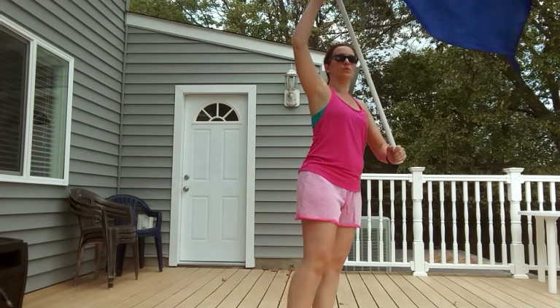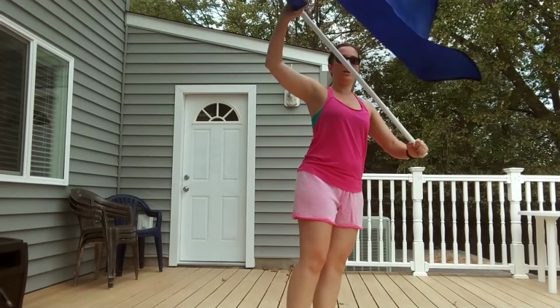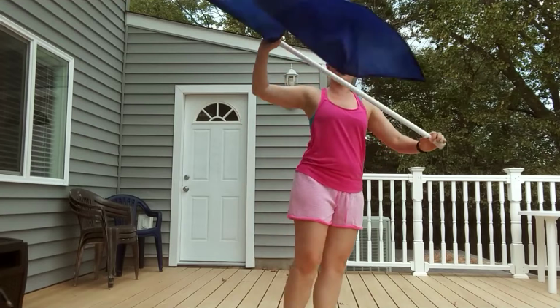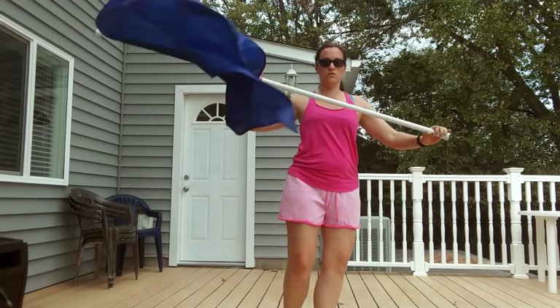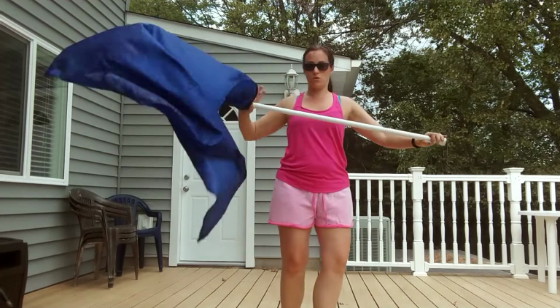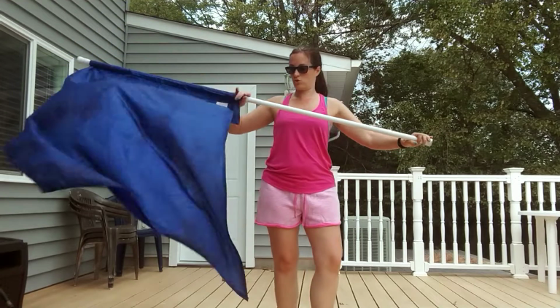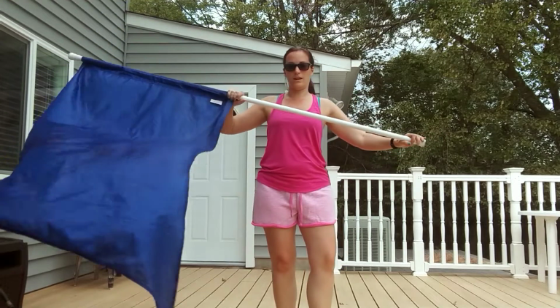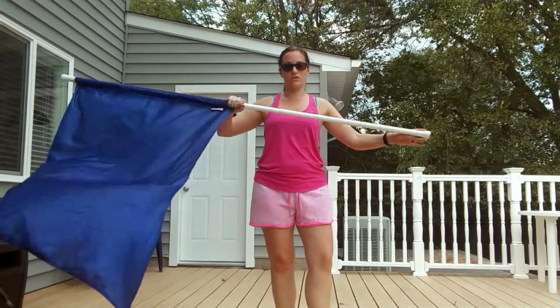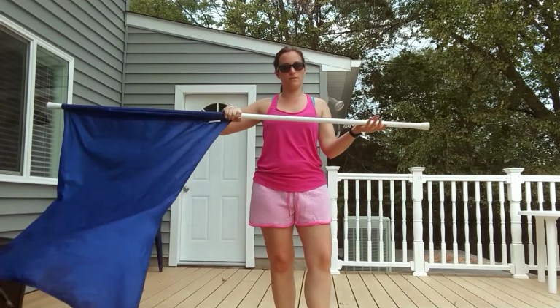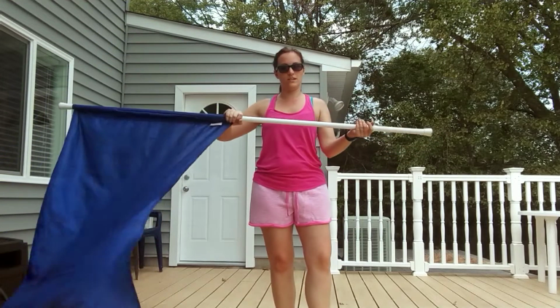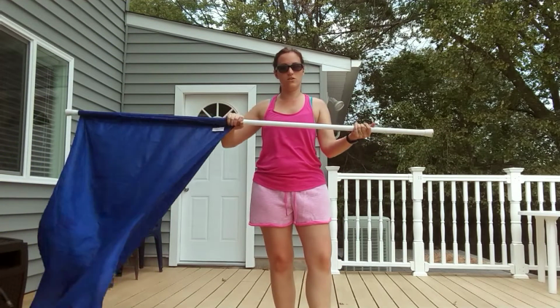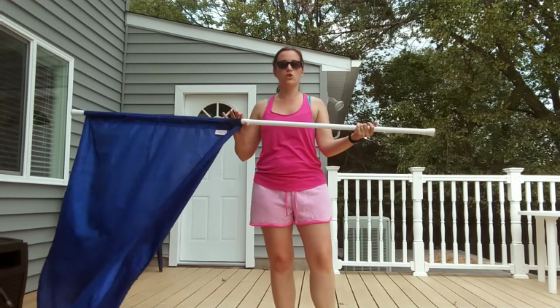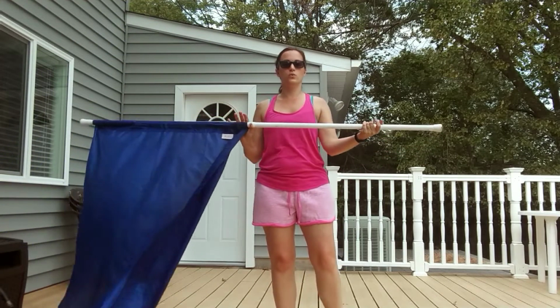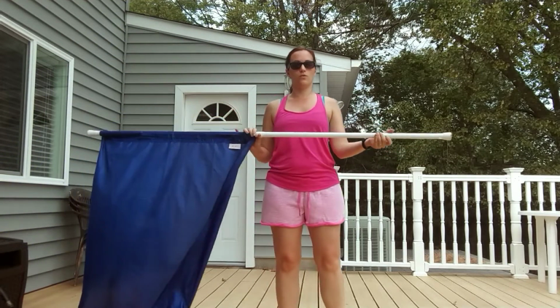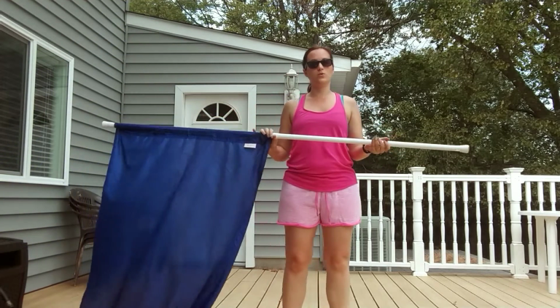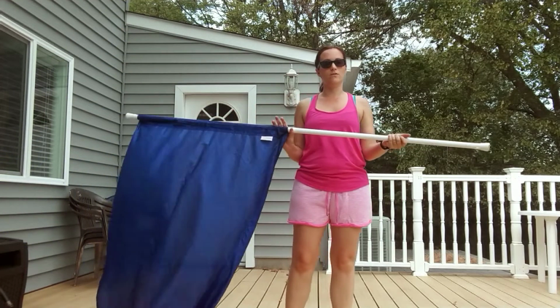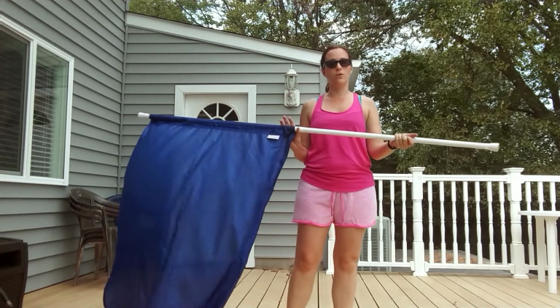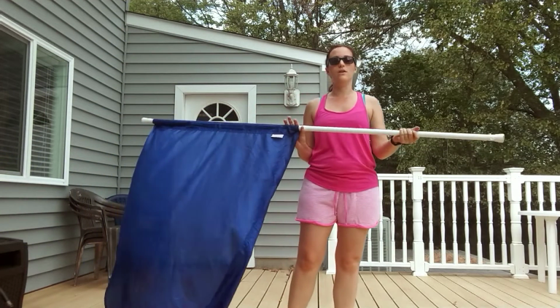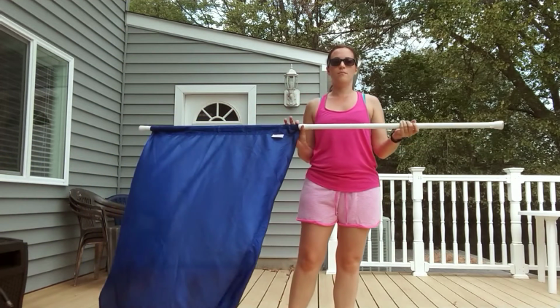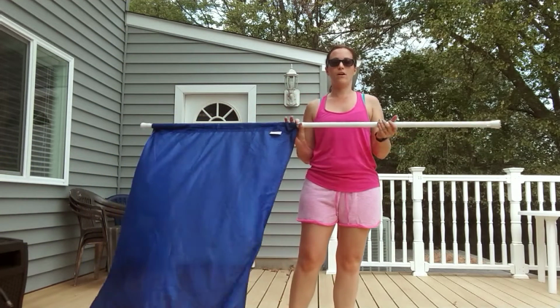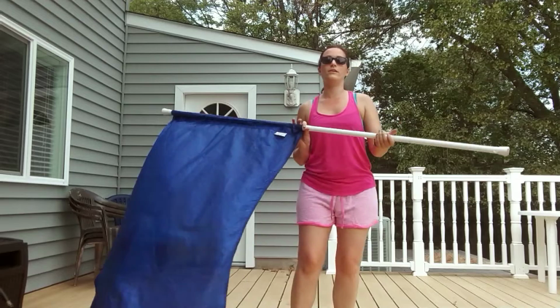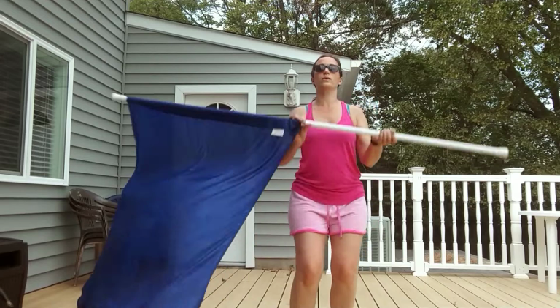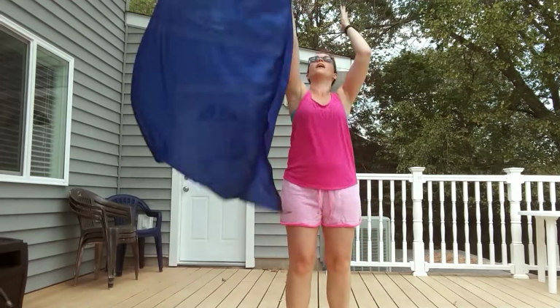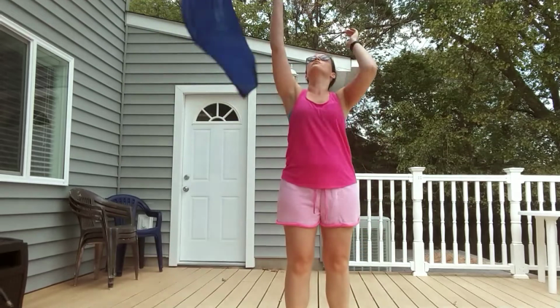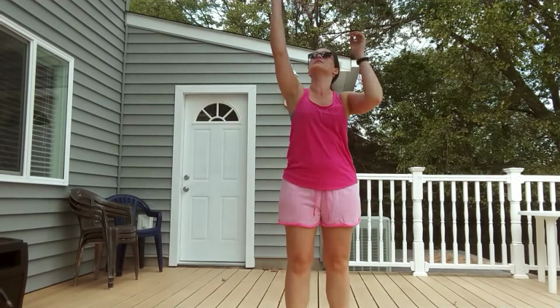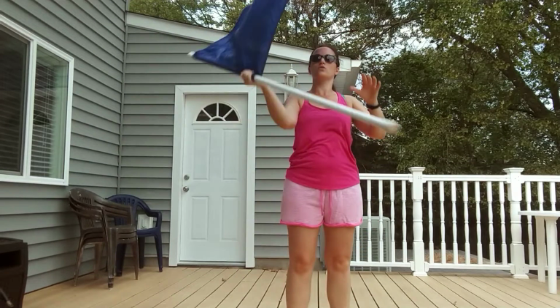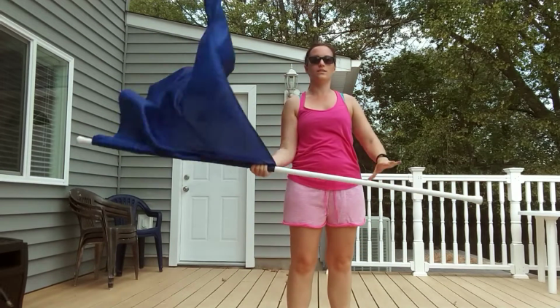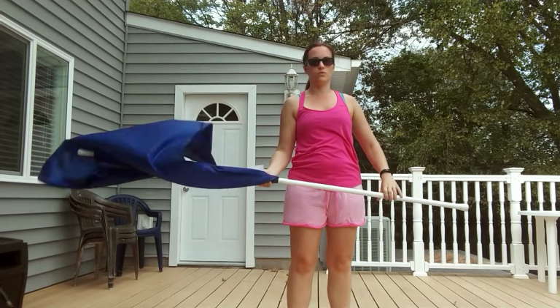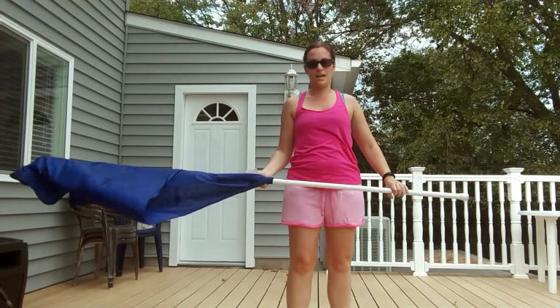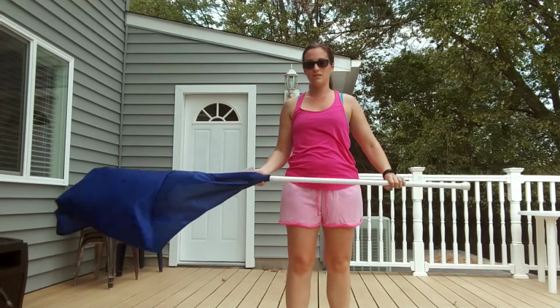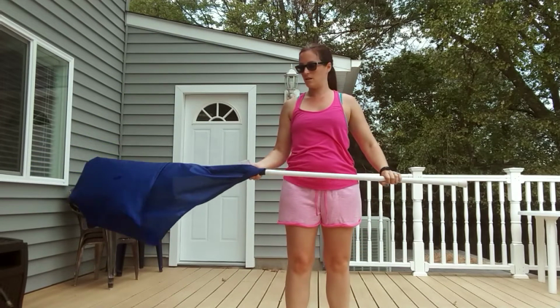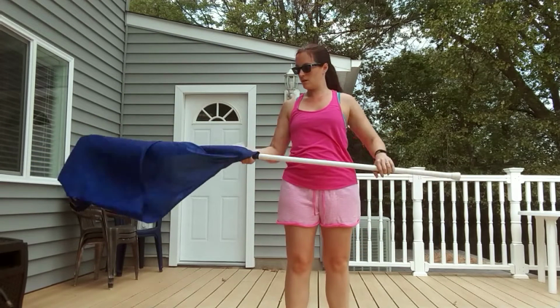Switch your hands, so your right hand is over, left hand is under — twenty-three, twenty-four, parallel — twenty-five, twenty-six, twenty-seven, twenty-eight. Good.